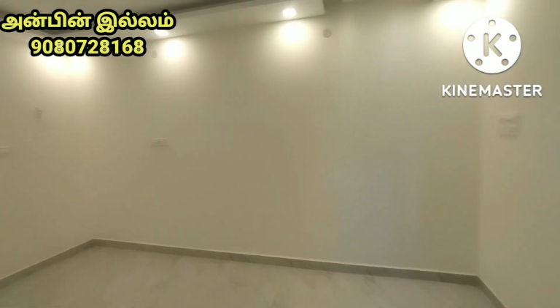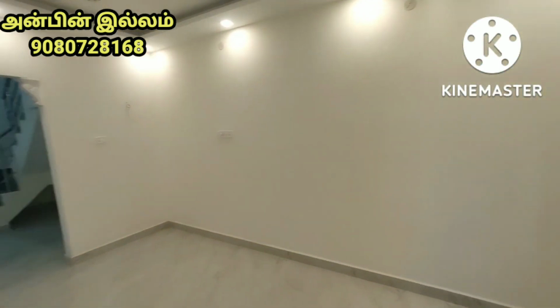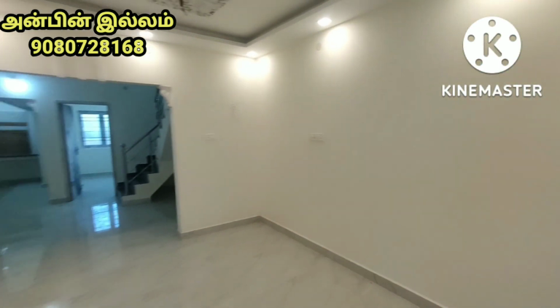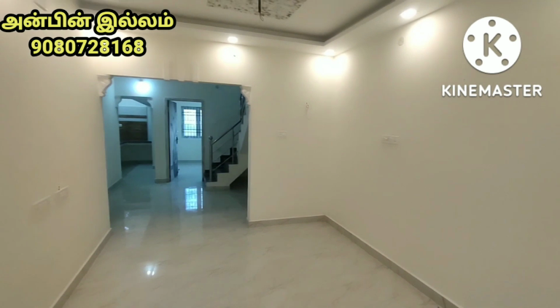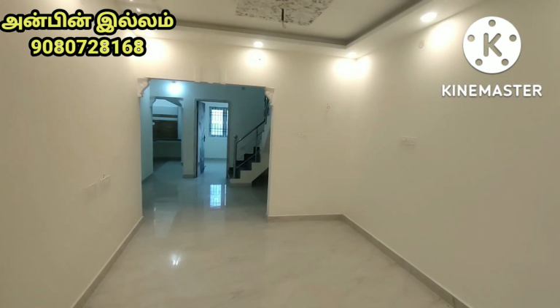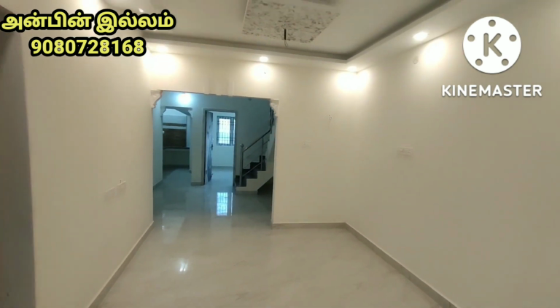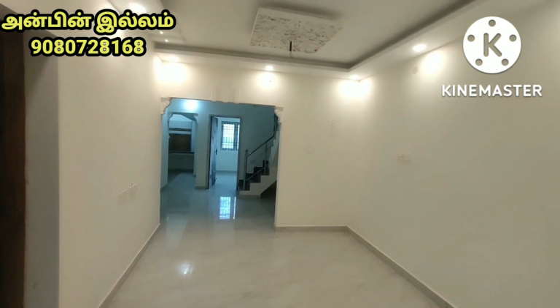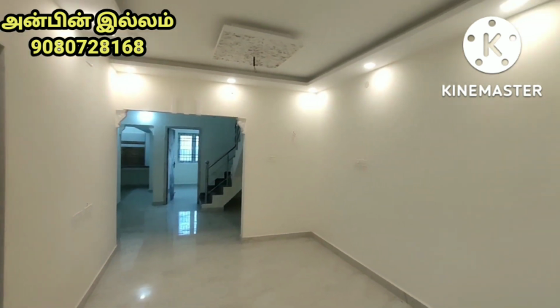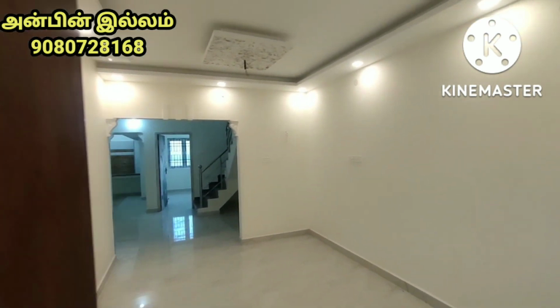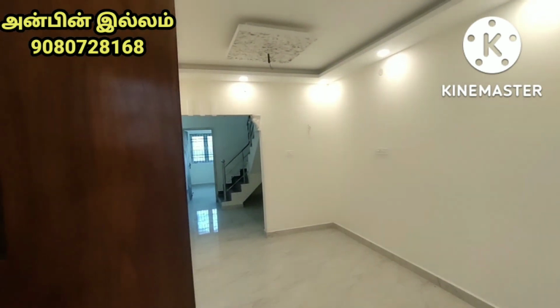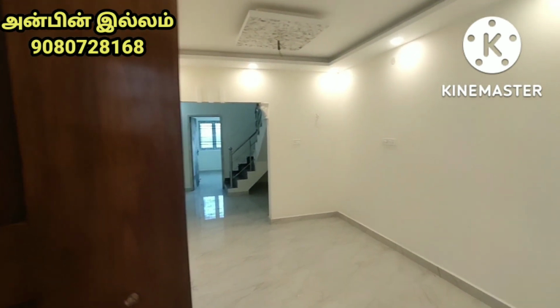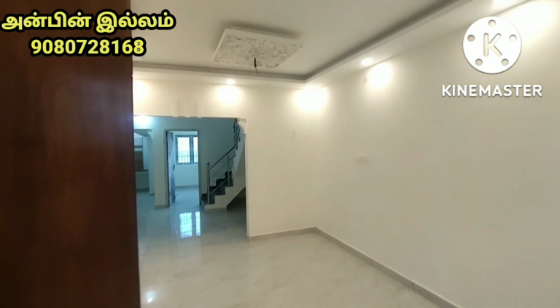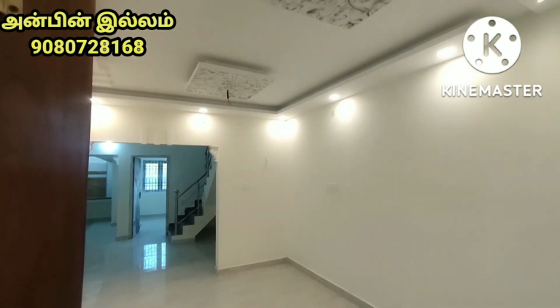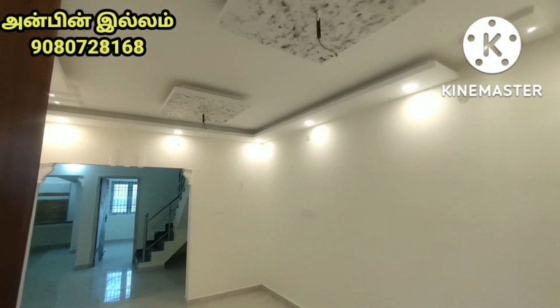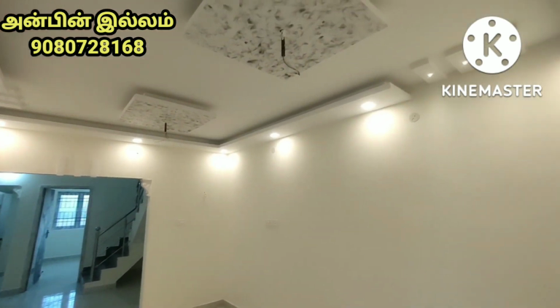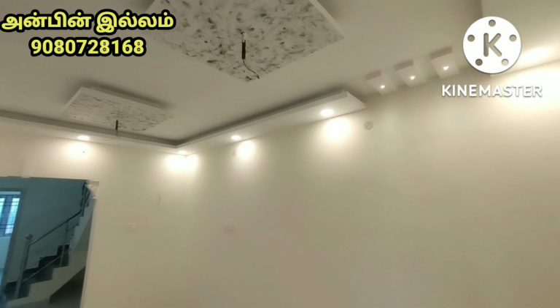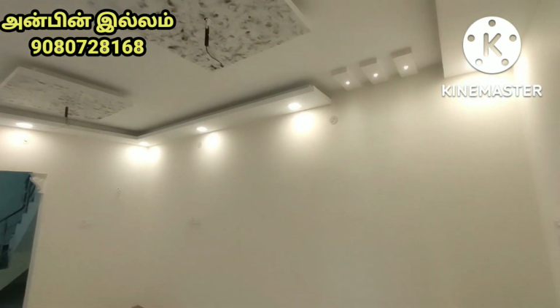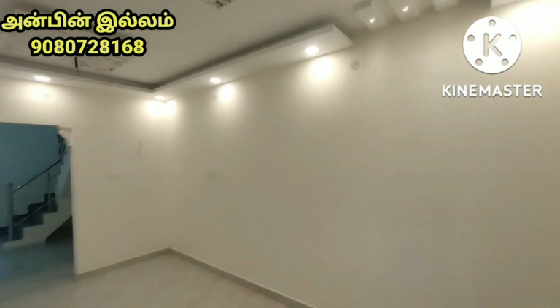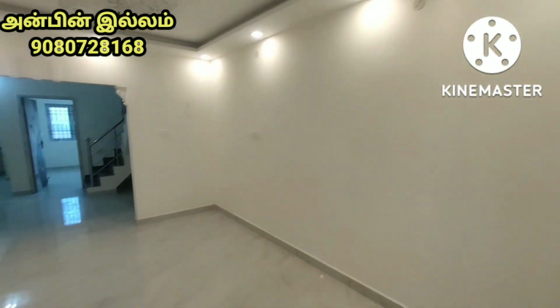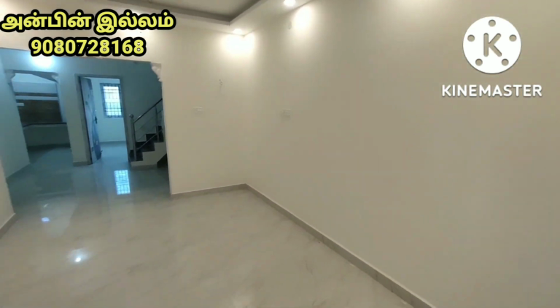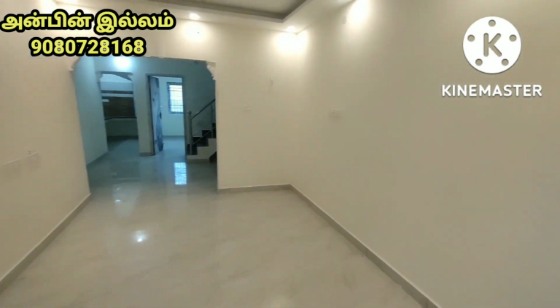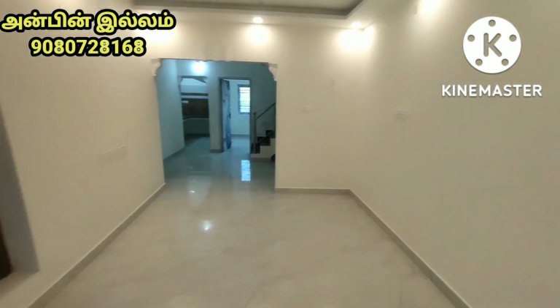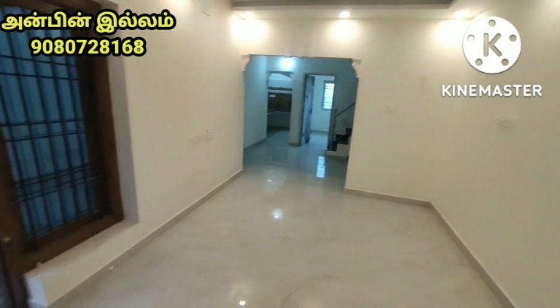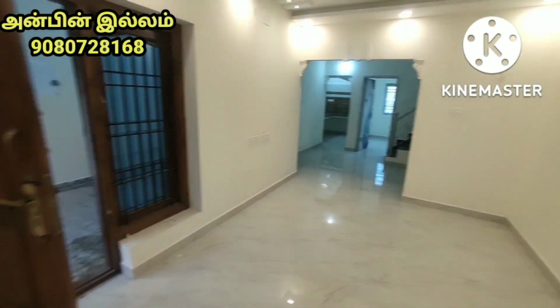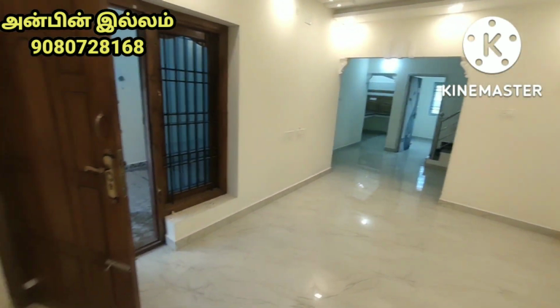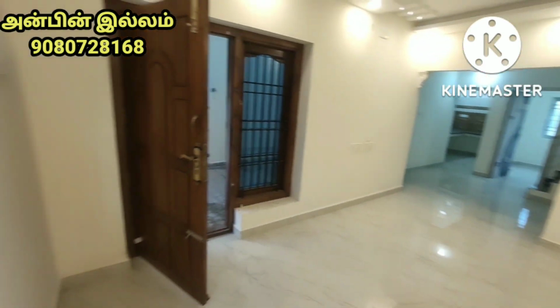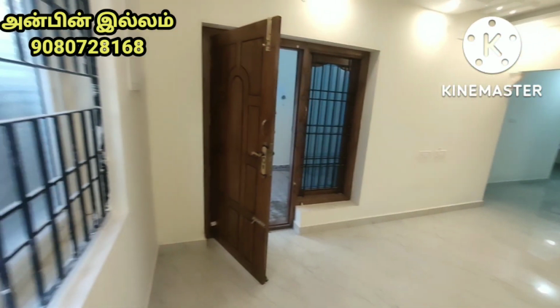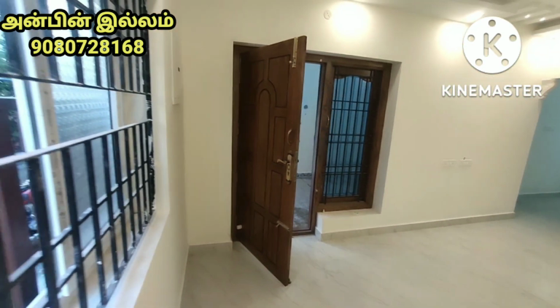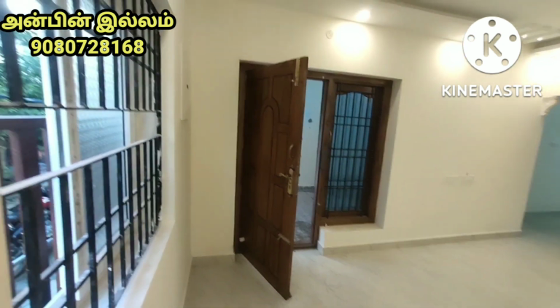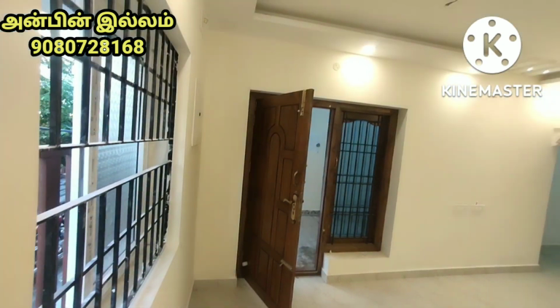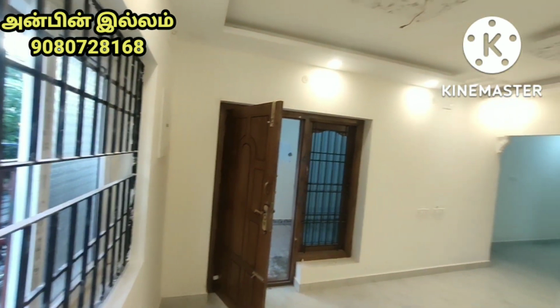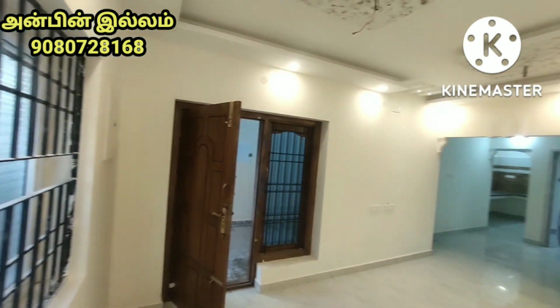This is a hall. There are falls and lights. It is a very neat area and a great quality area.